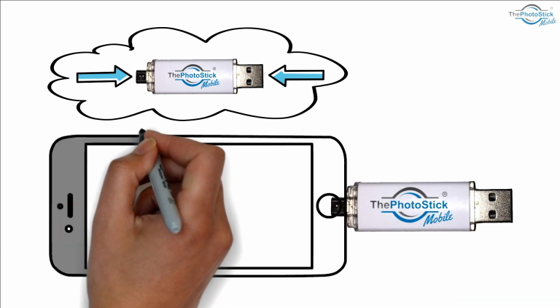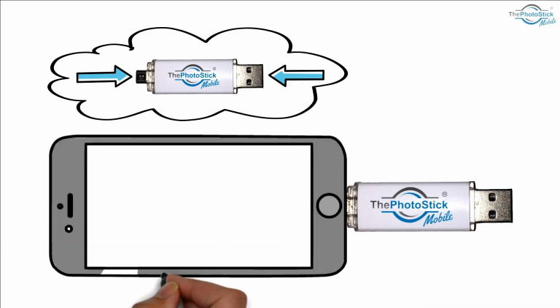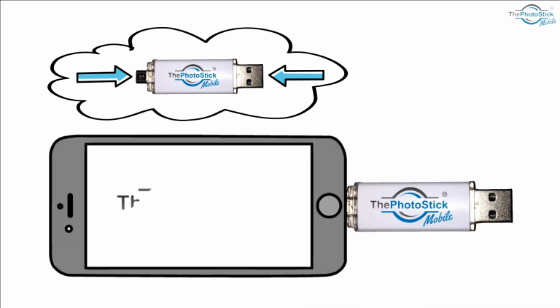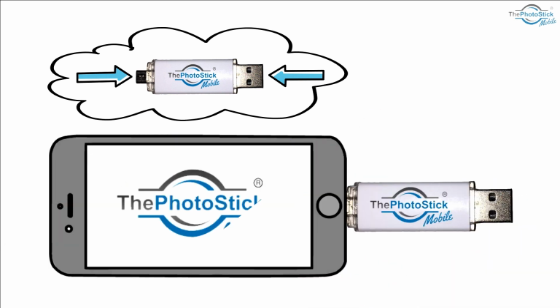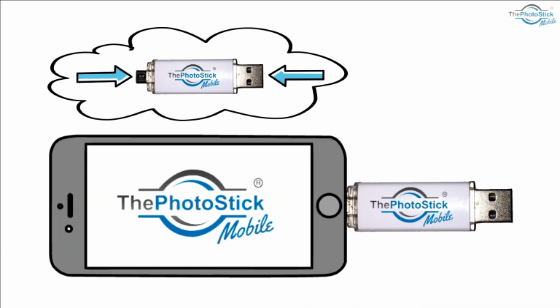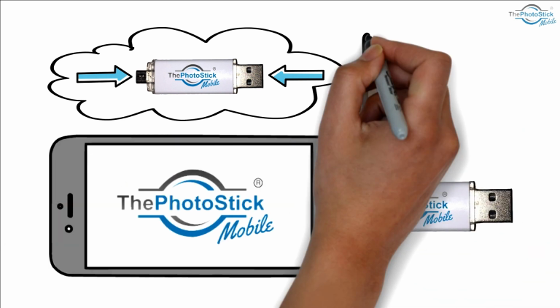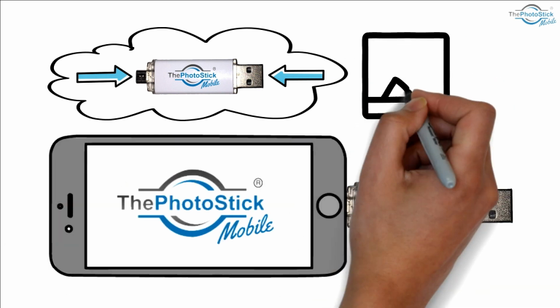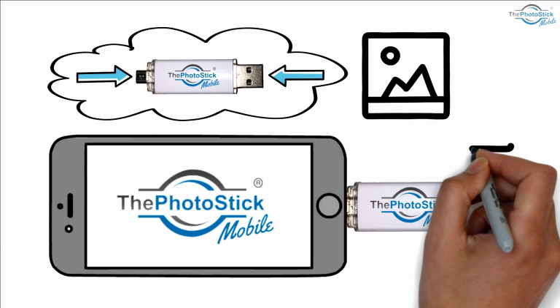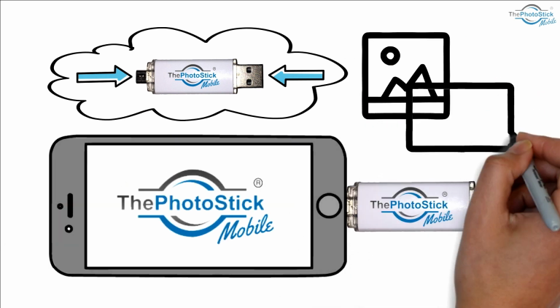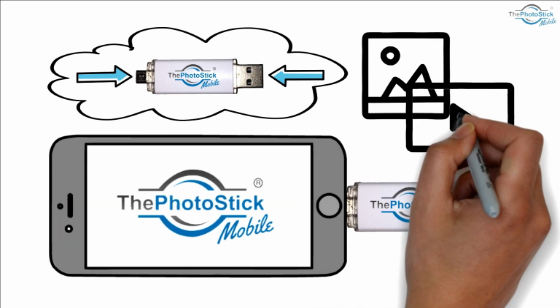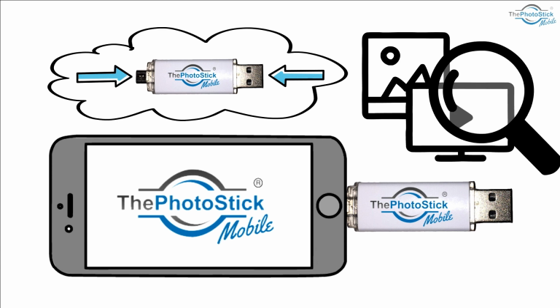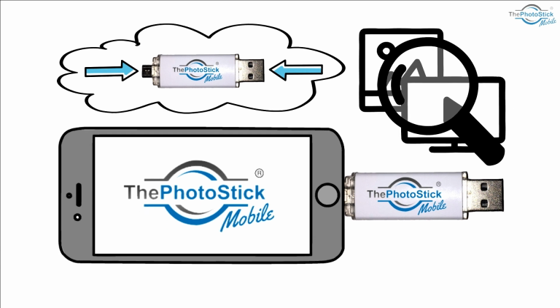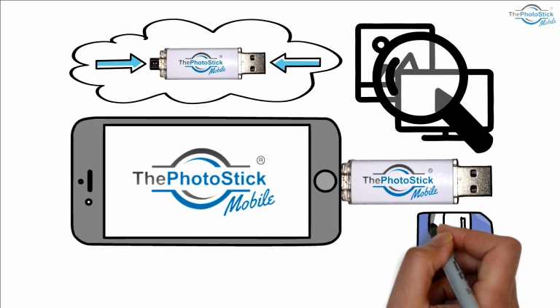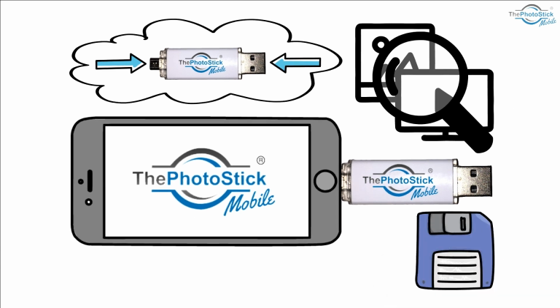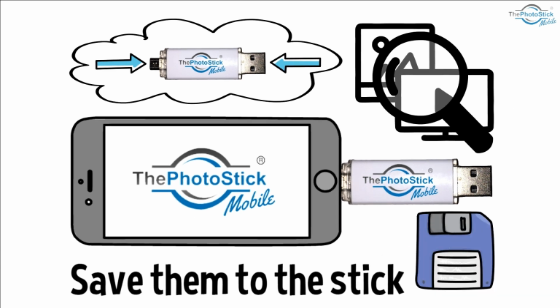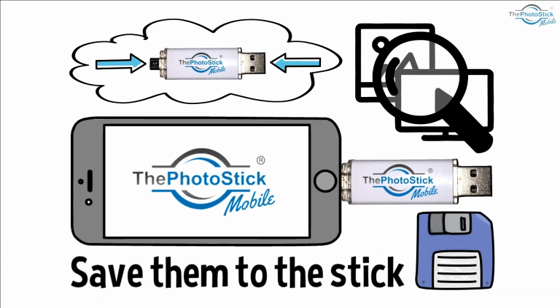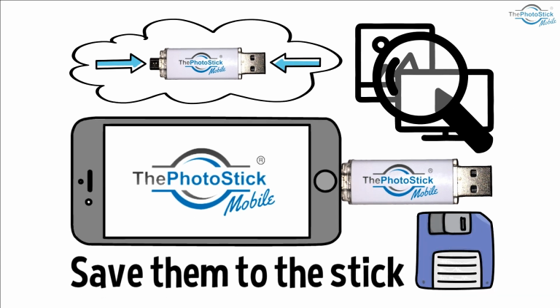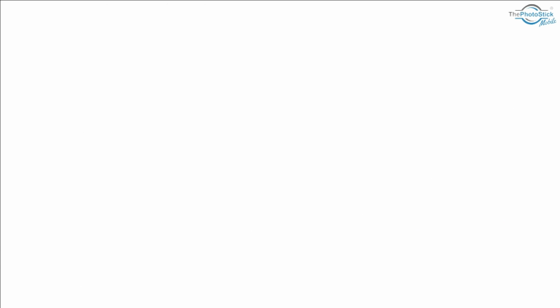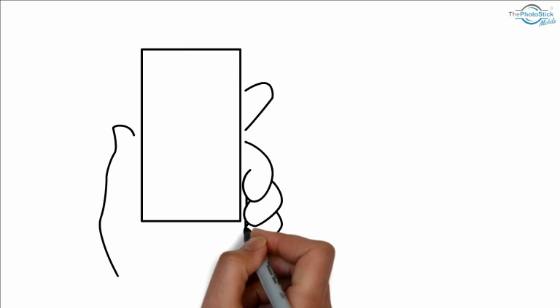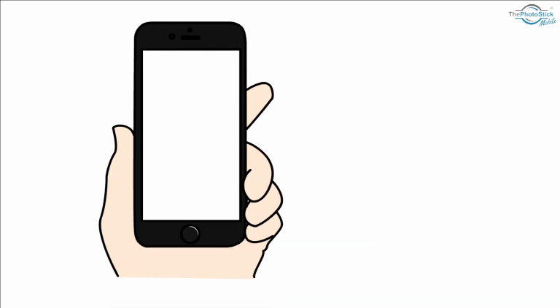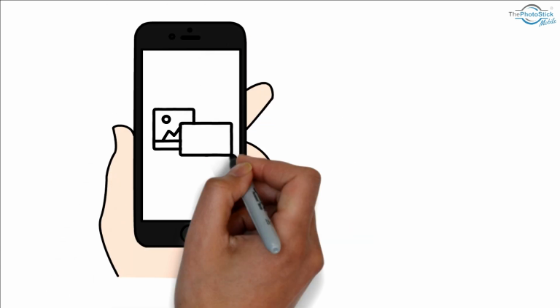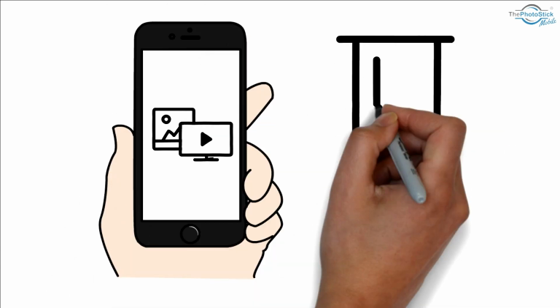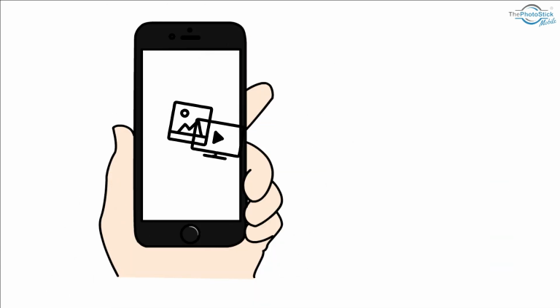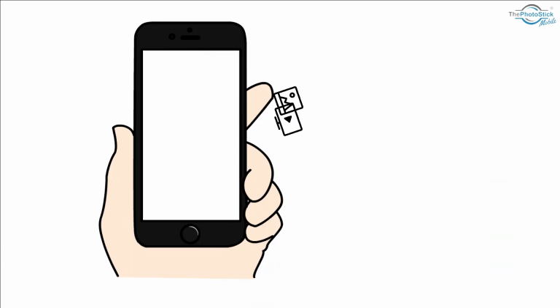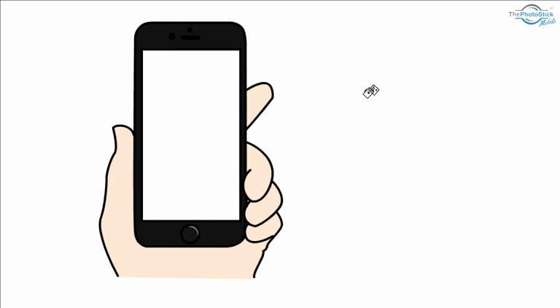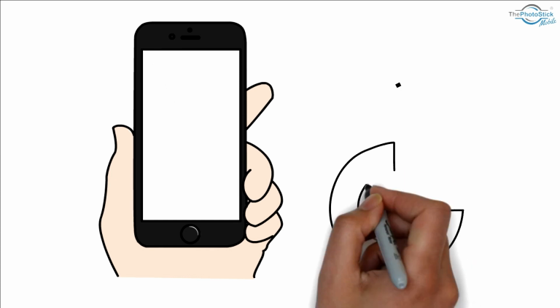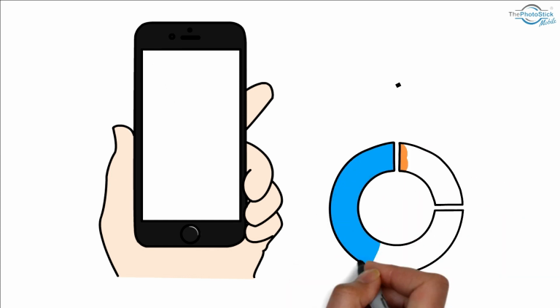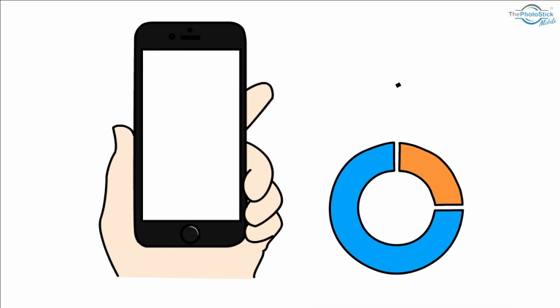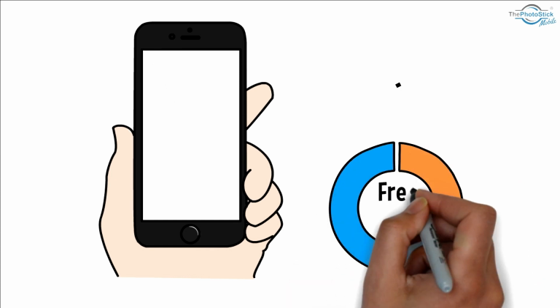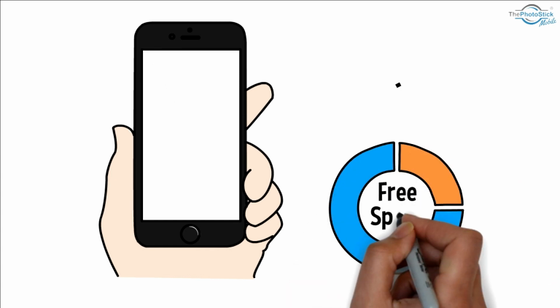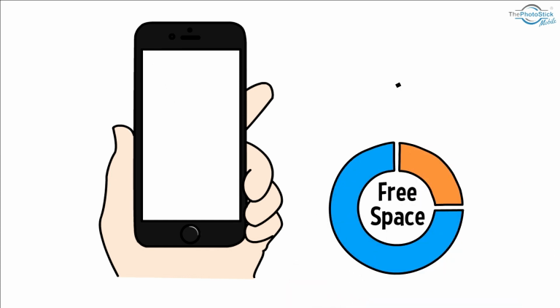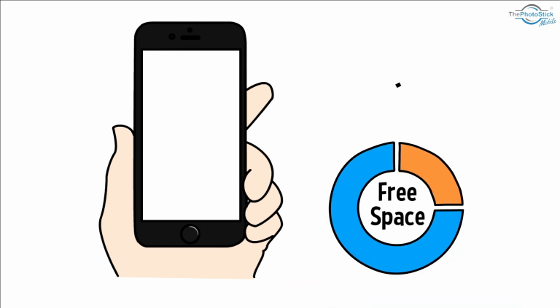You start the PhotoStick Mobile app to find all the photos and videos on your phone and save them to the stick. You then can easily remove those photos and videos from your phone, freeing up lots of storage.